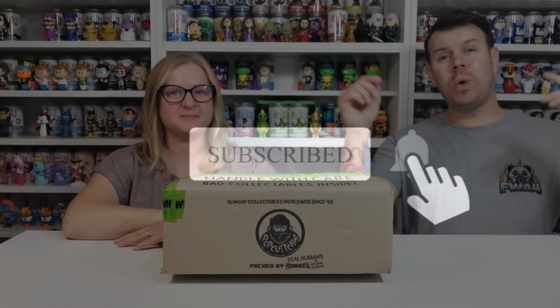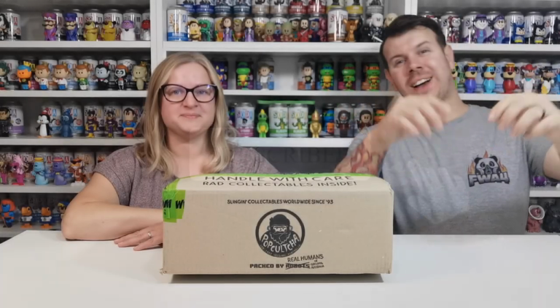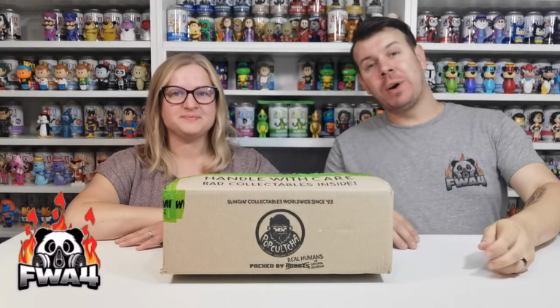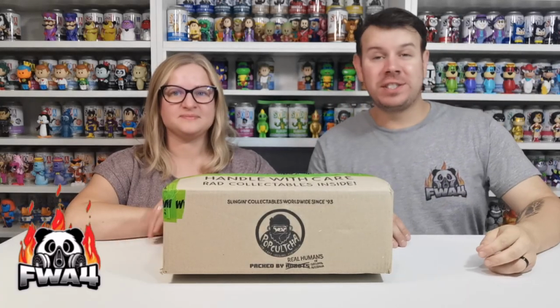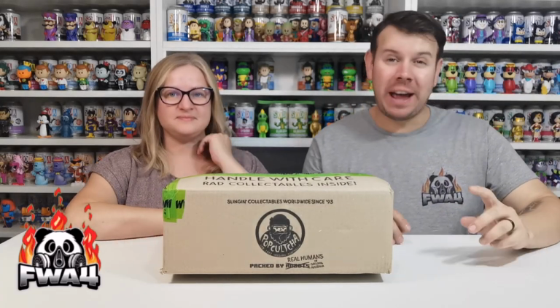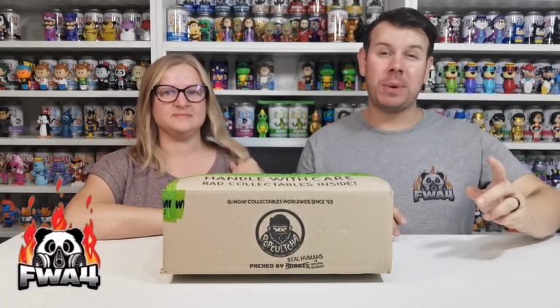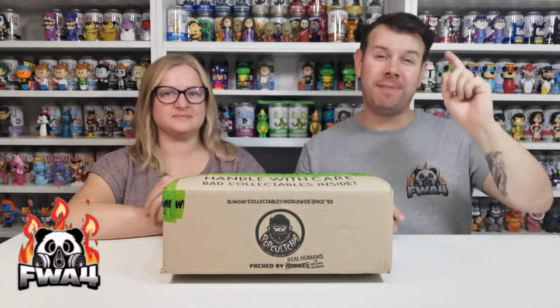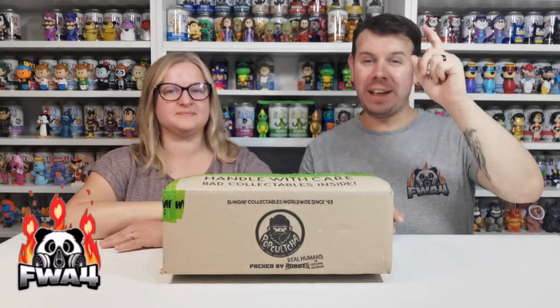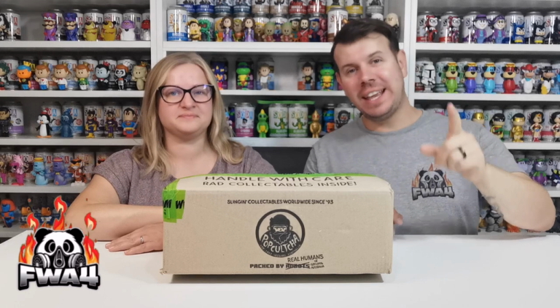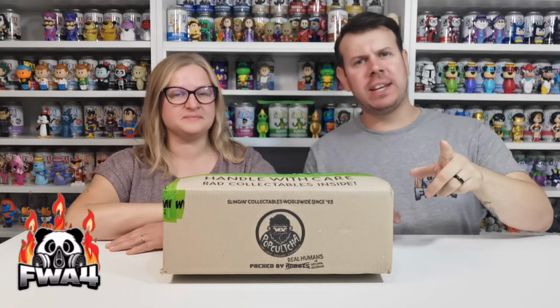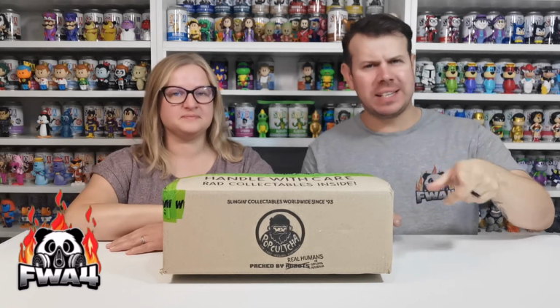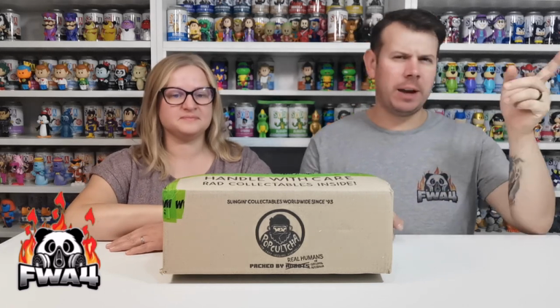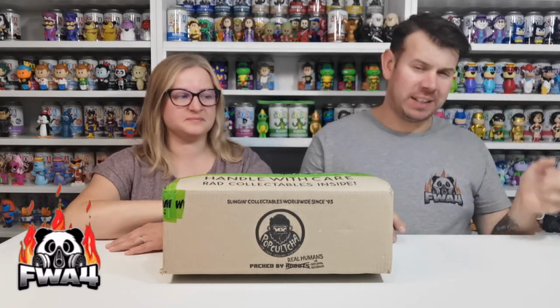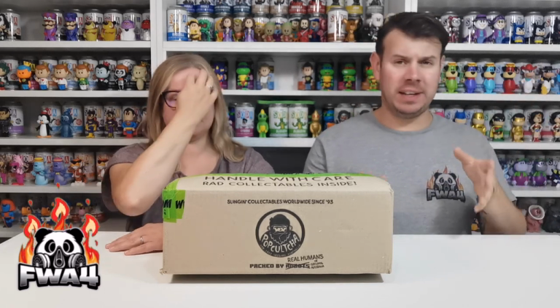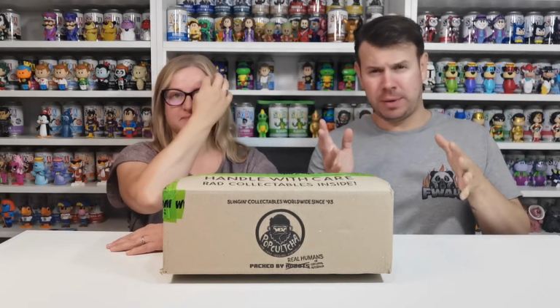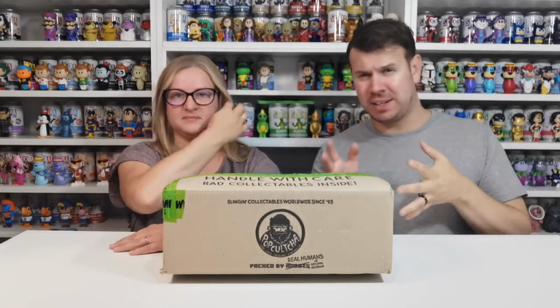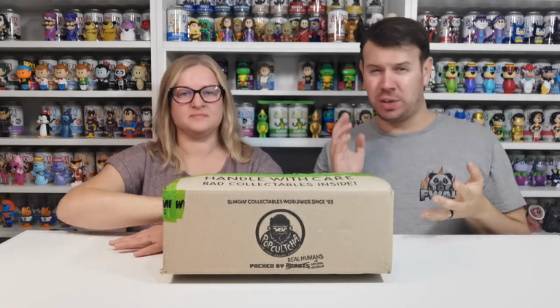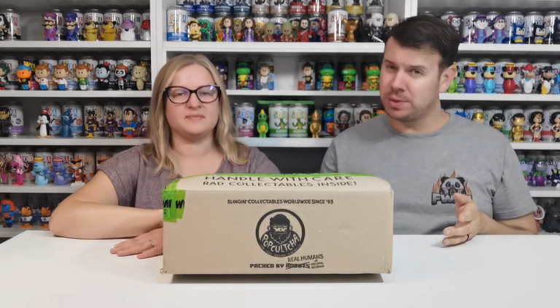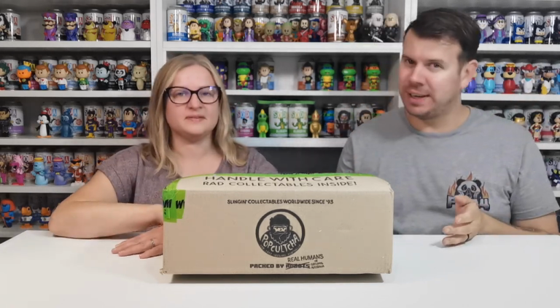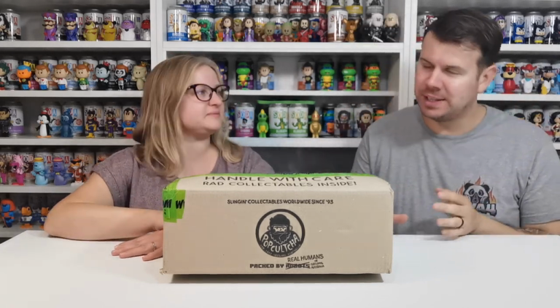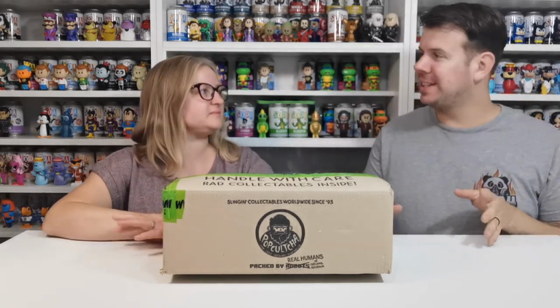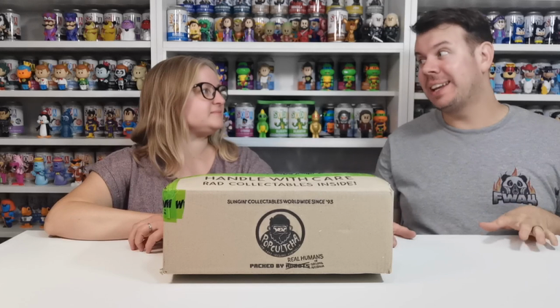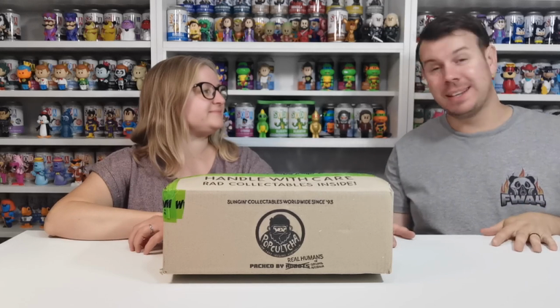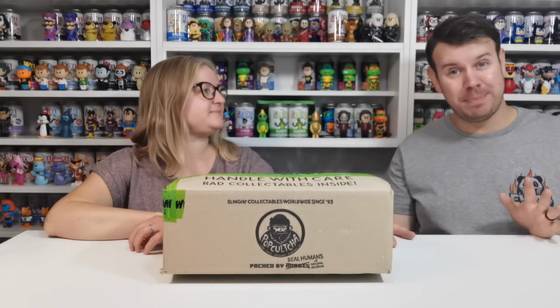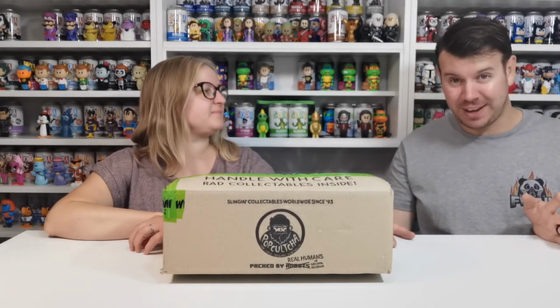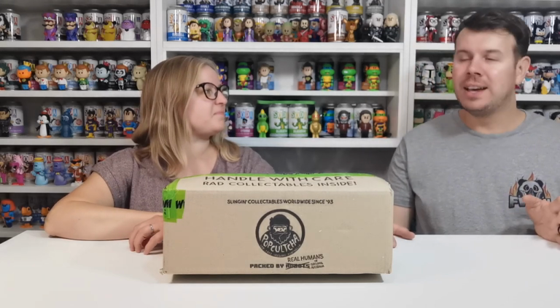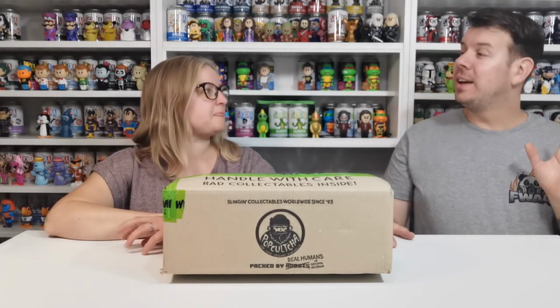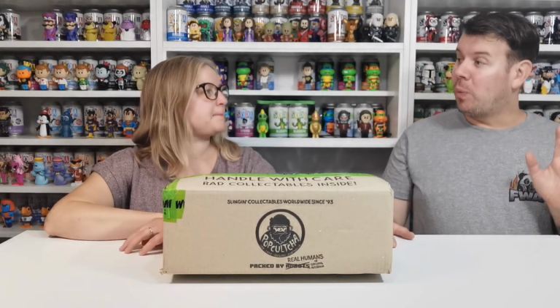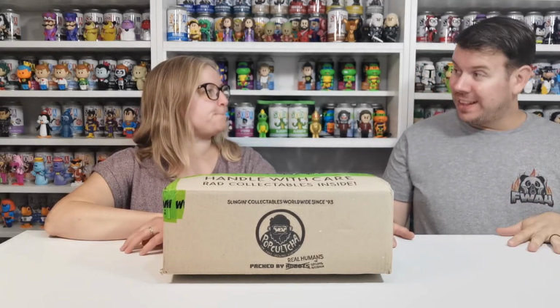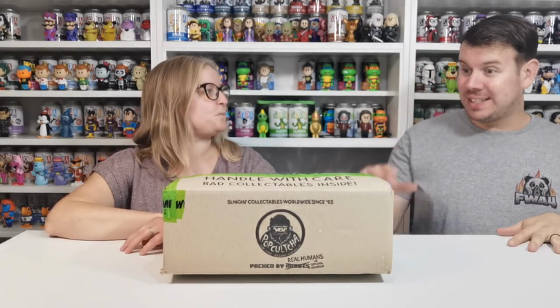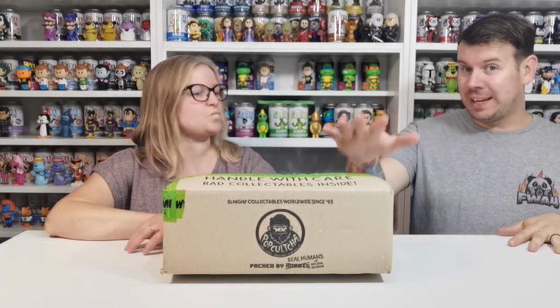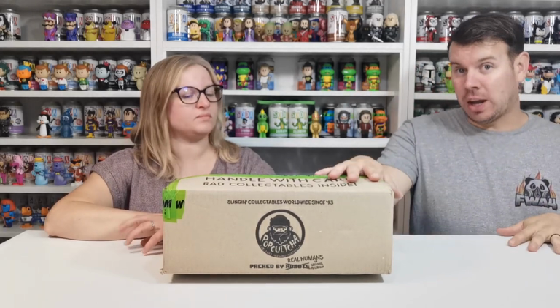What's up guys and welcome to the channel FWA4. This video is going to be a little bit different compared to our usual videos, and the reason I say that is because when this released I was working and wasn't able to get it.